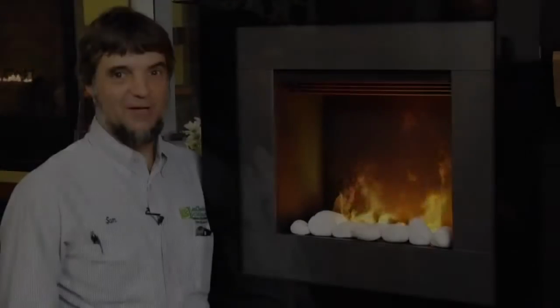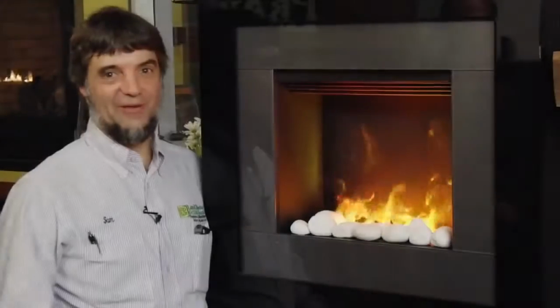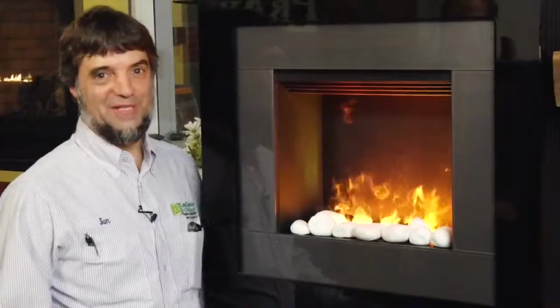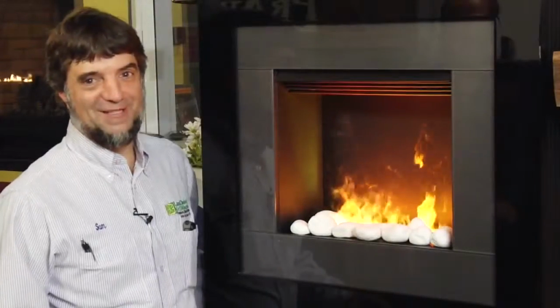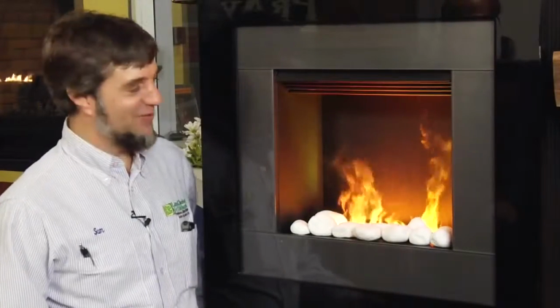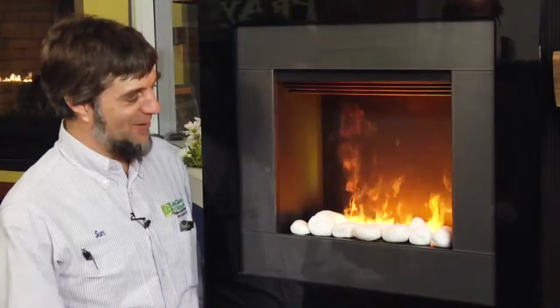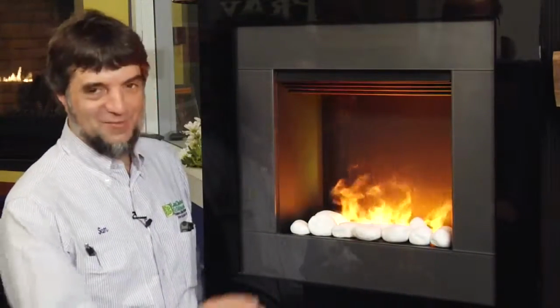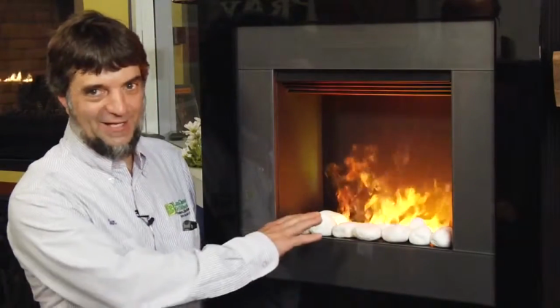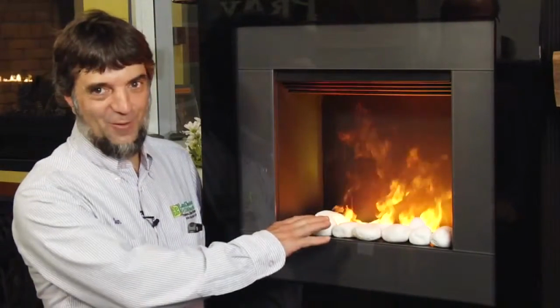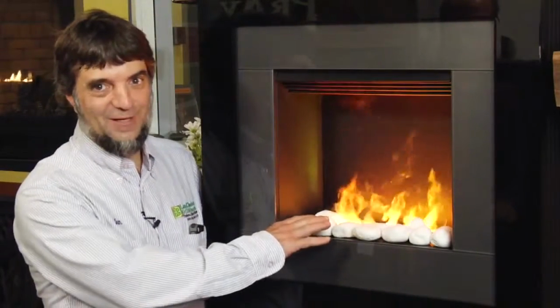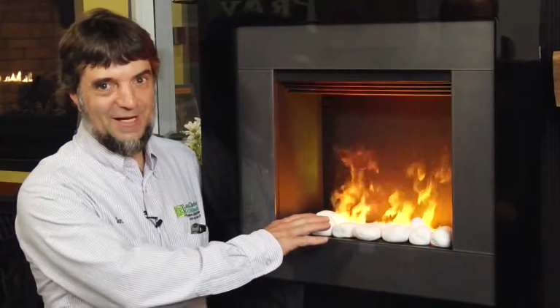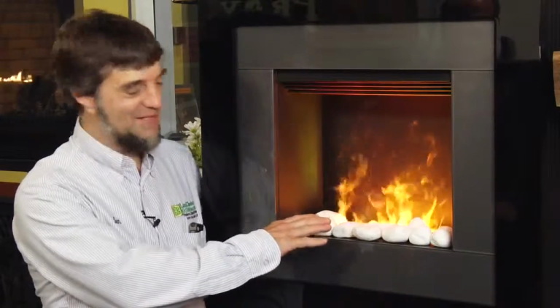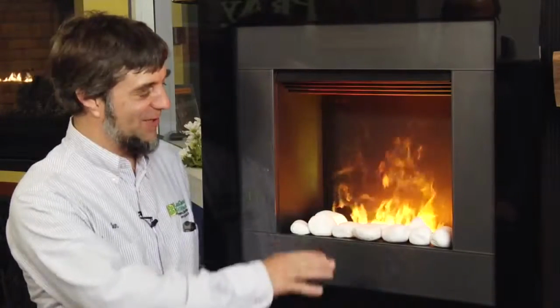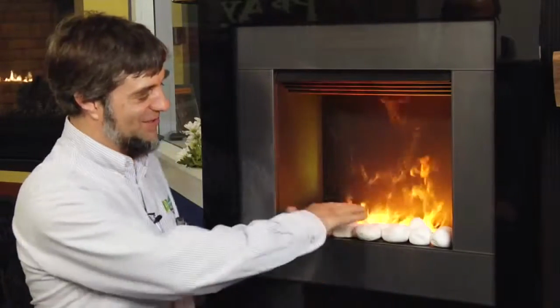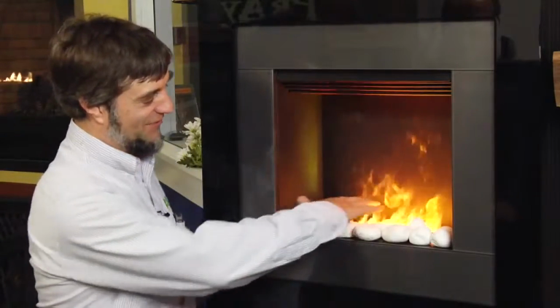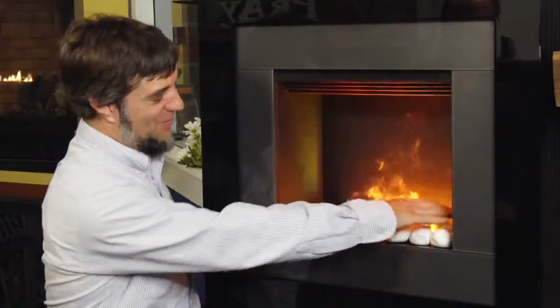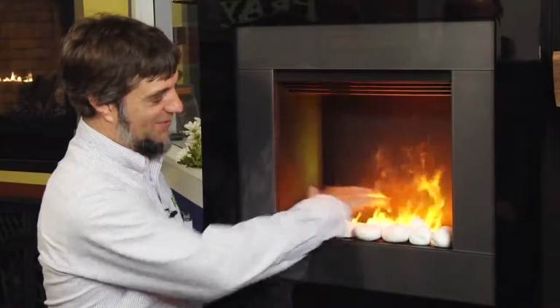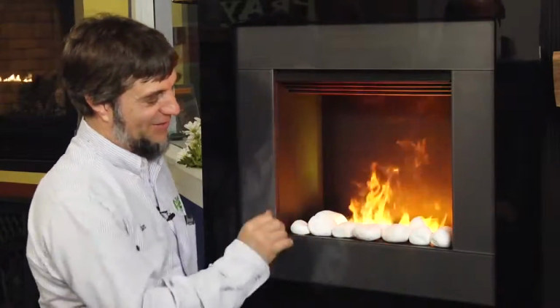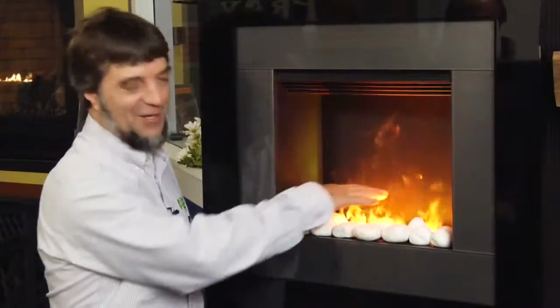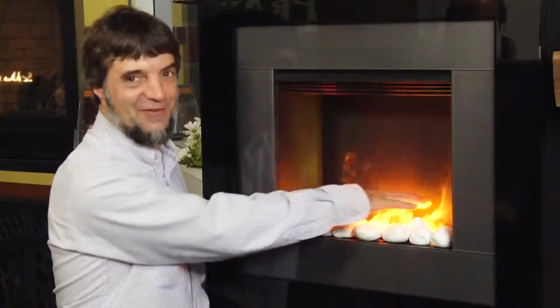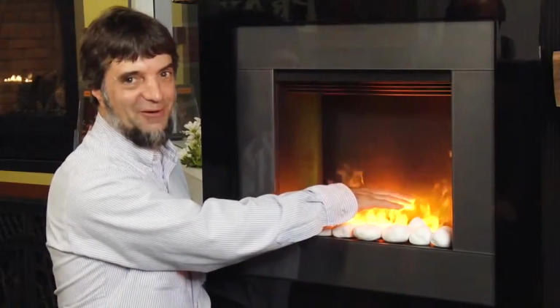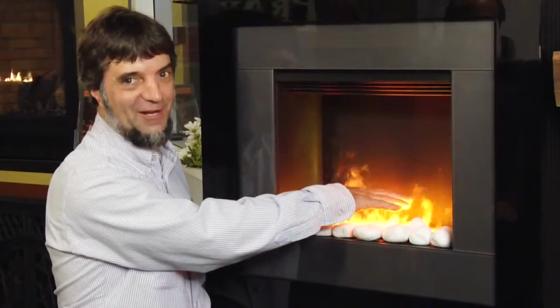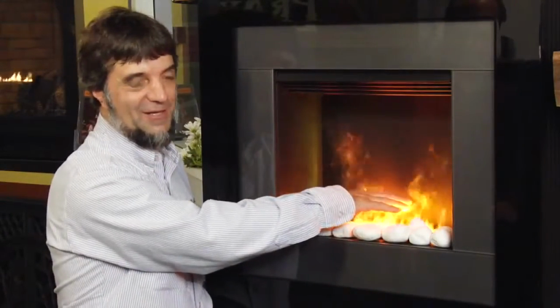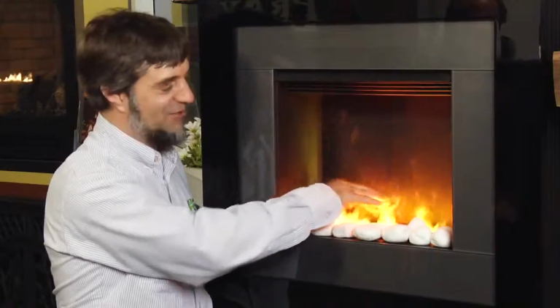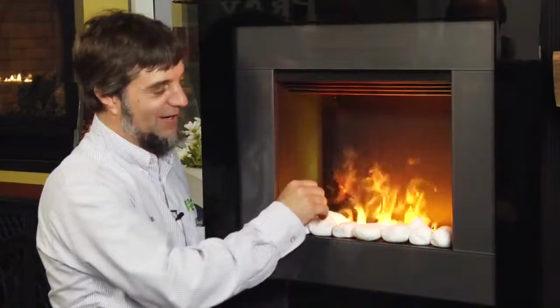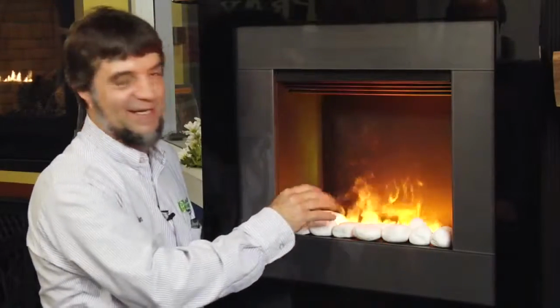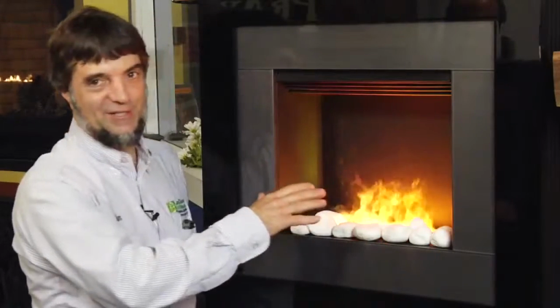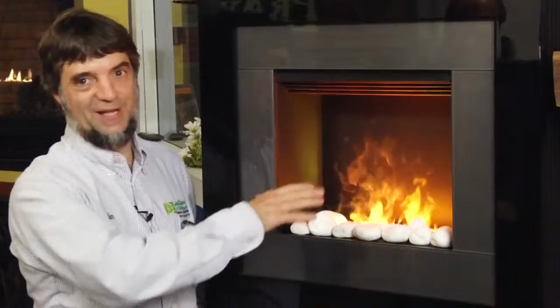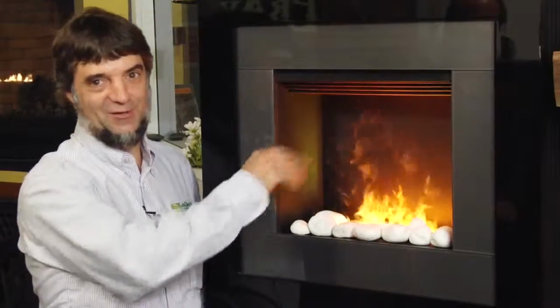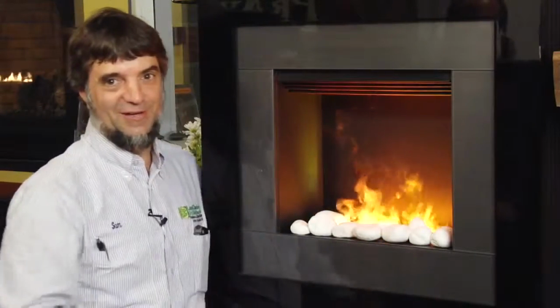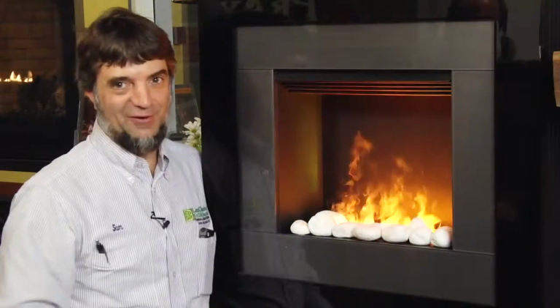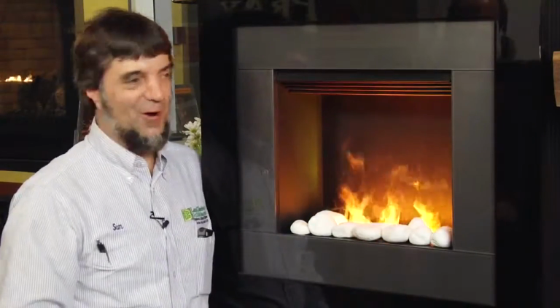Here we have another Dimplex Electric Fireplace. This one hangs on the wall. Again, the same thing — it's just a vapor mist coming out there, but it looks like a very real flame. Just a really nice eye-catching unit to hang on your living room wall.